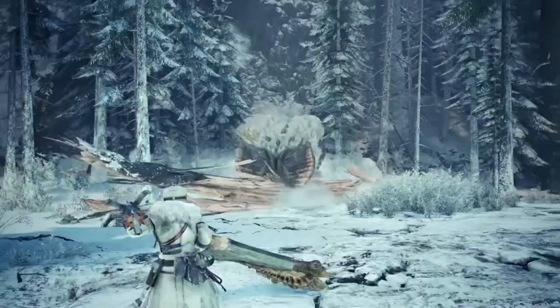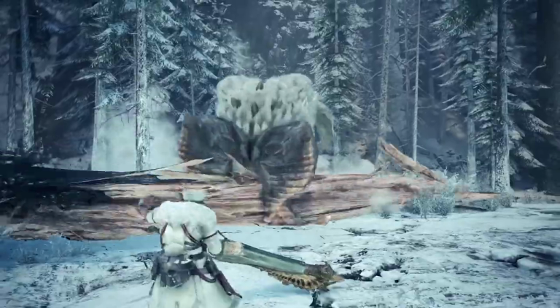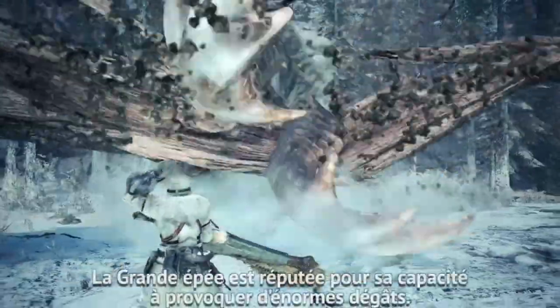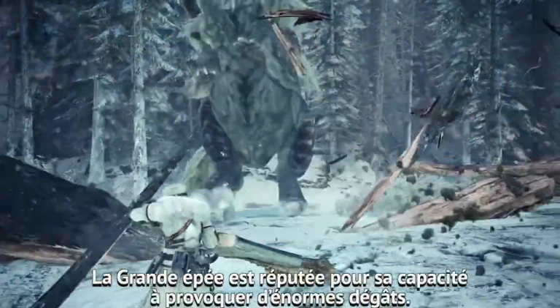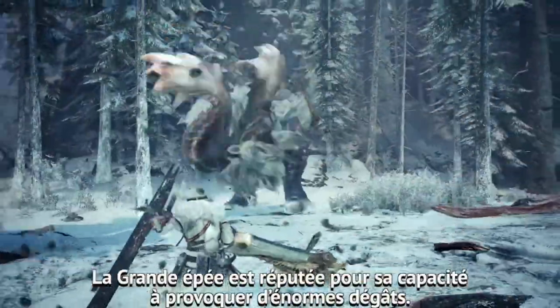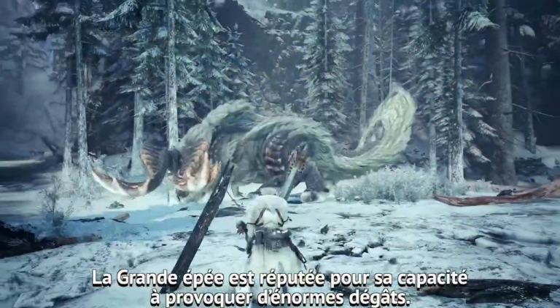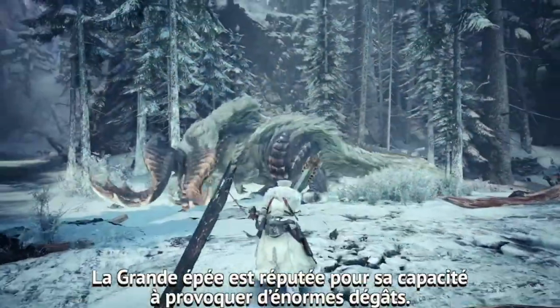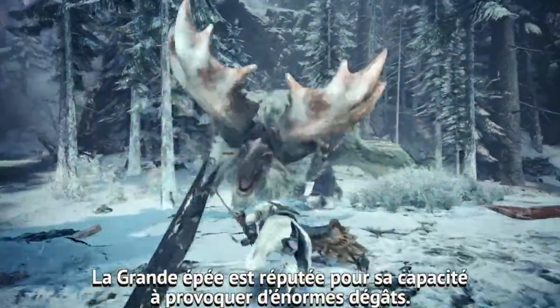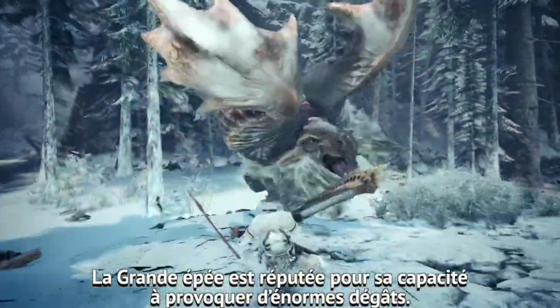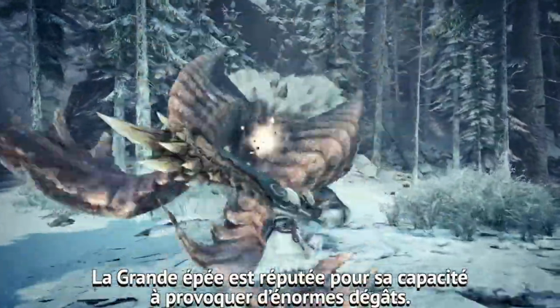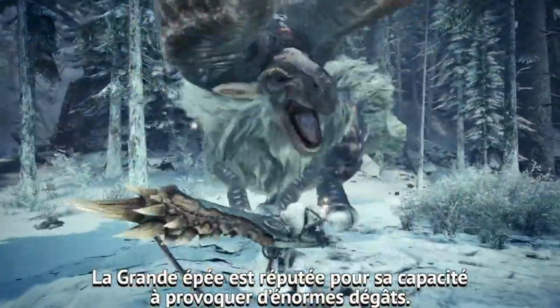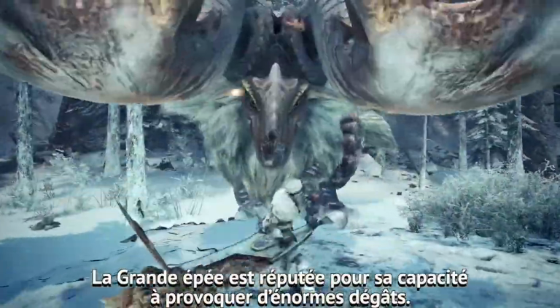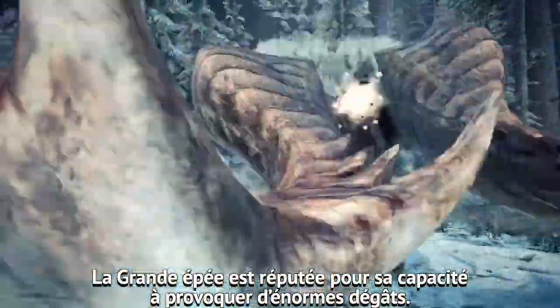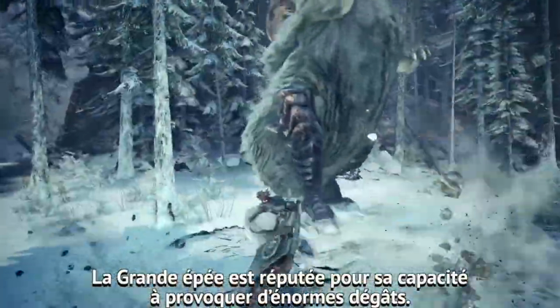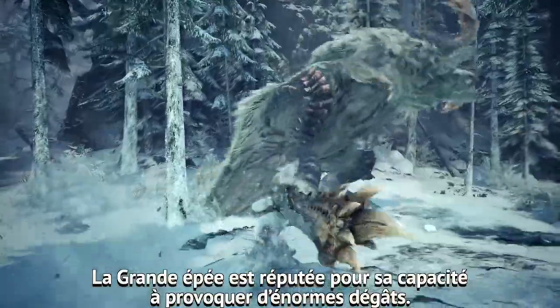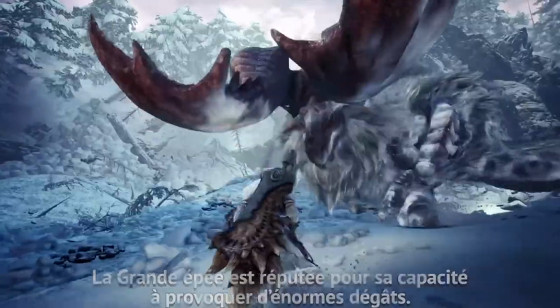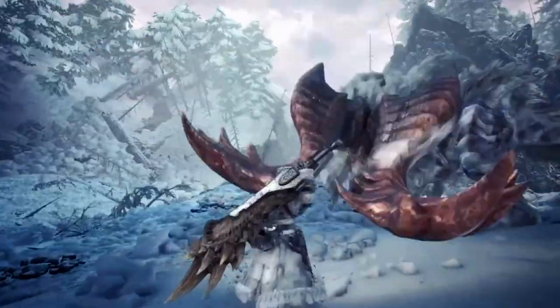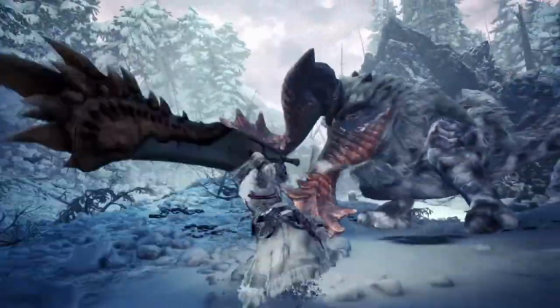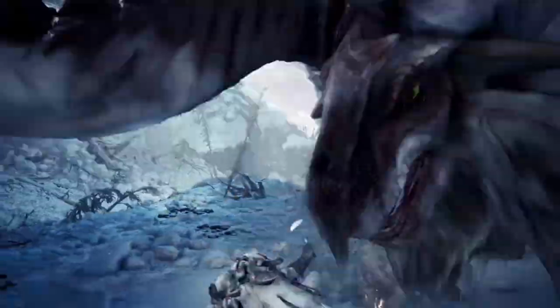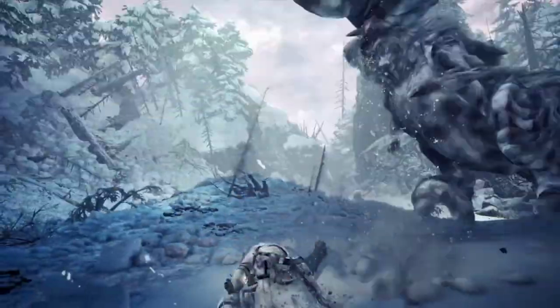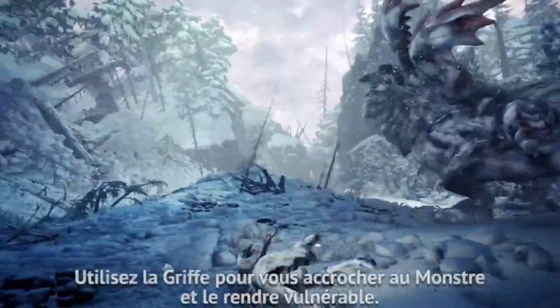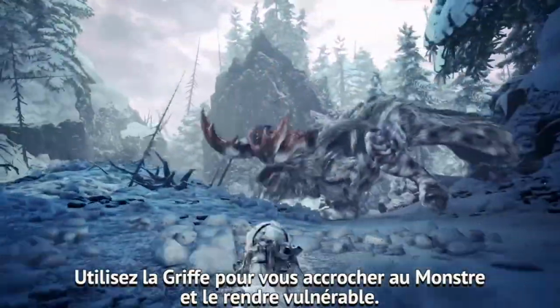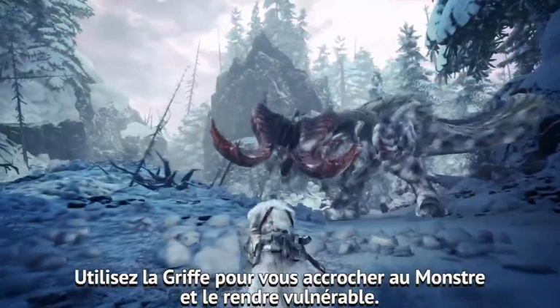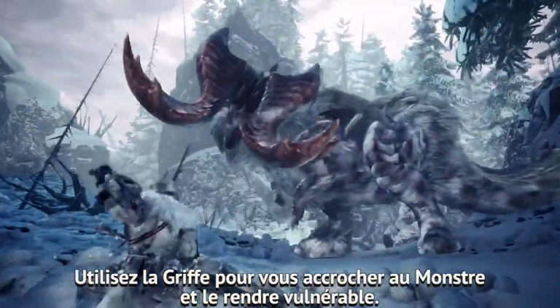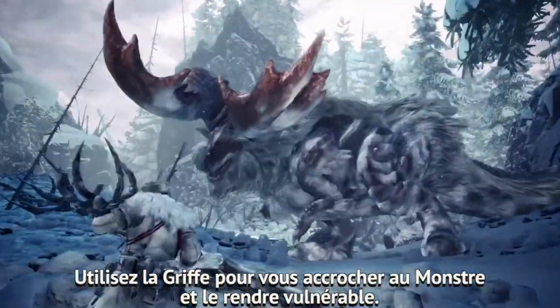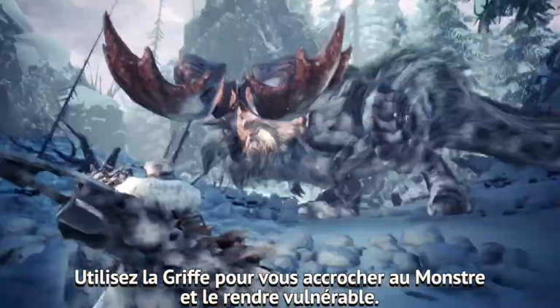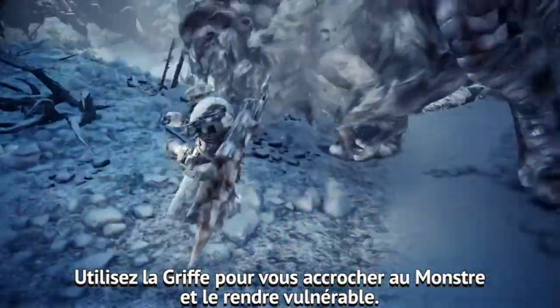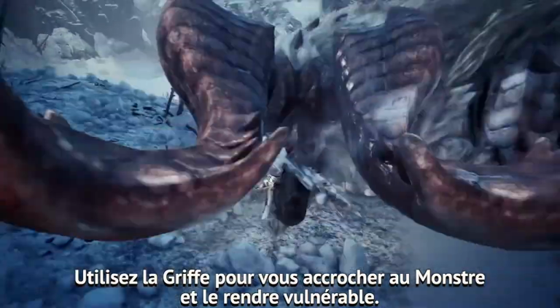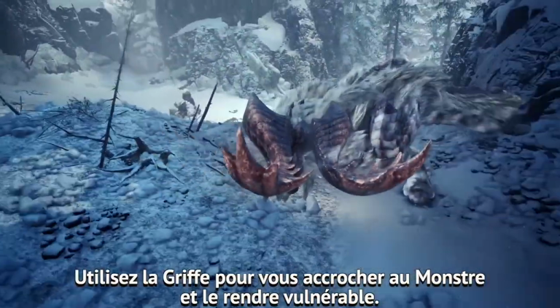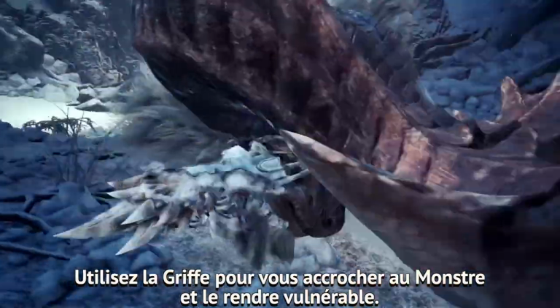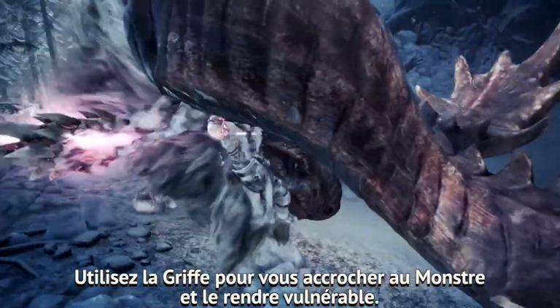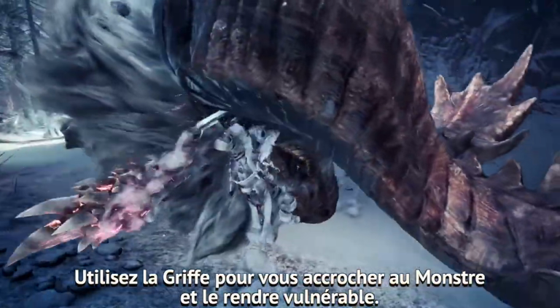The greatsword is renowned for its ability to deliver devastating damage. Use the clutch claw to grab onto the monster and soften up its hide.